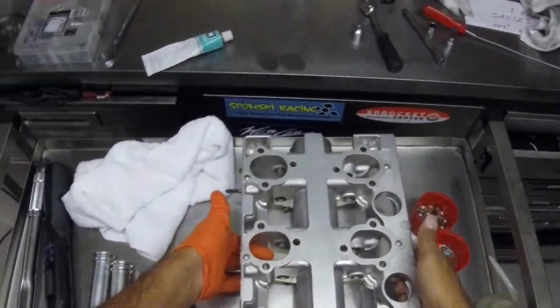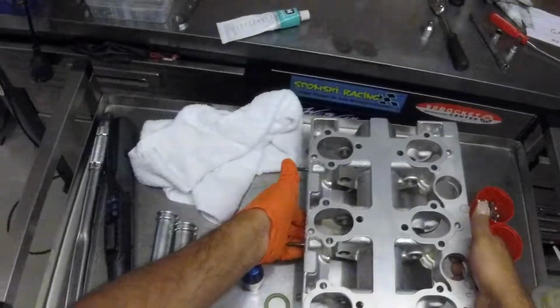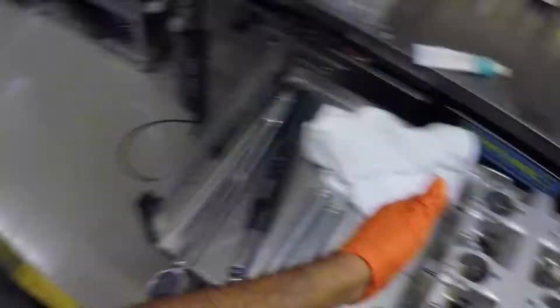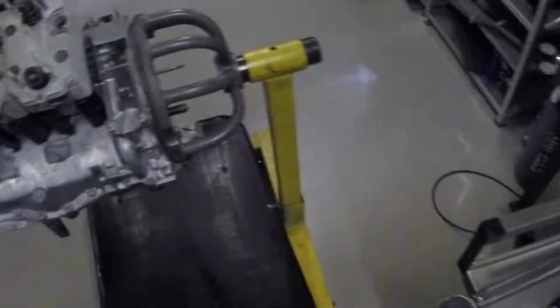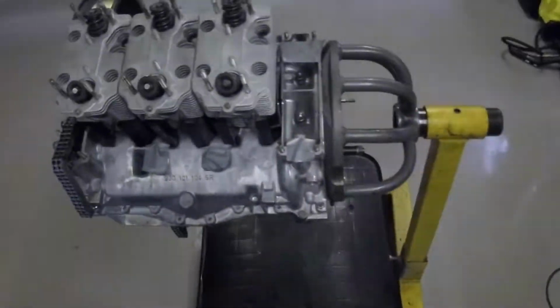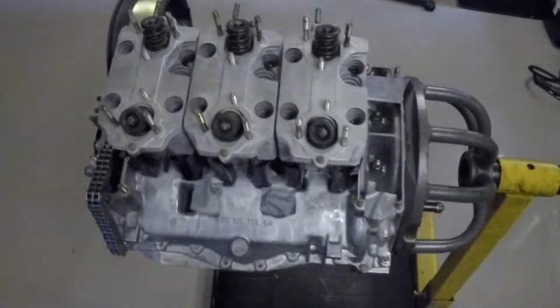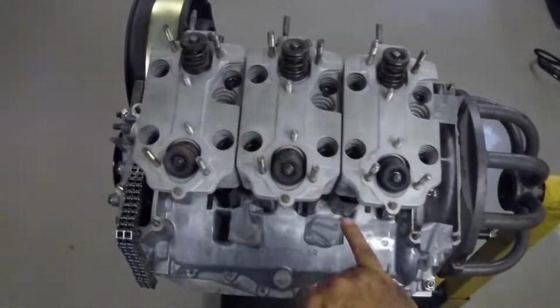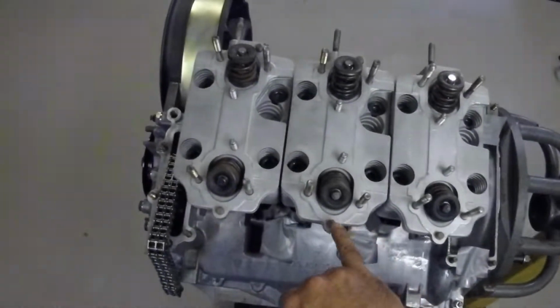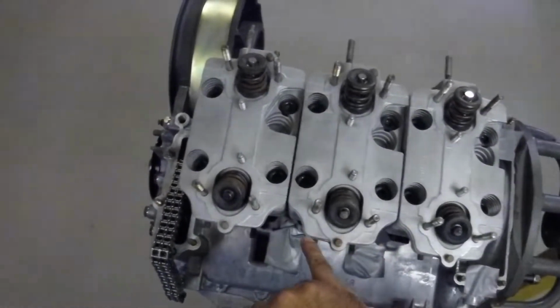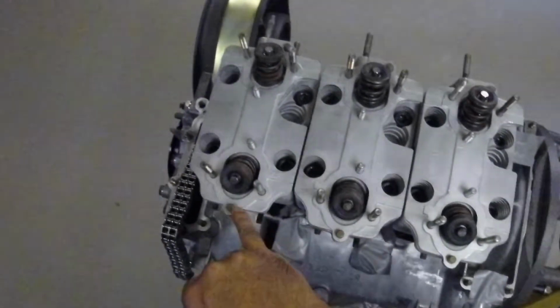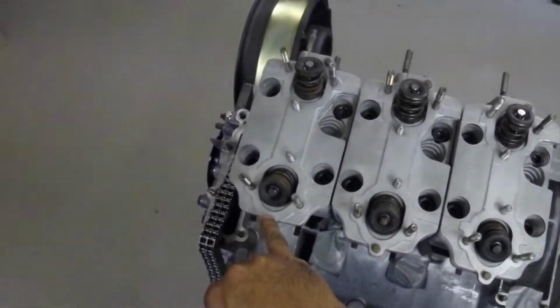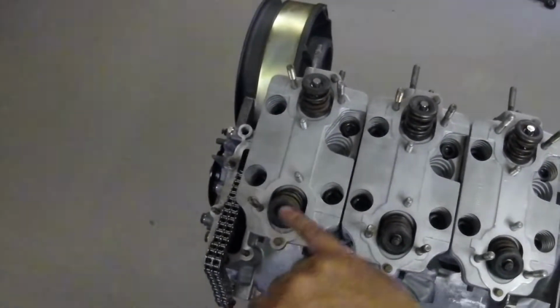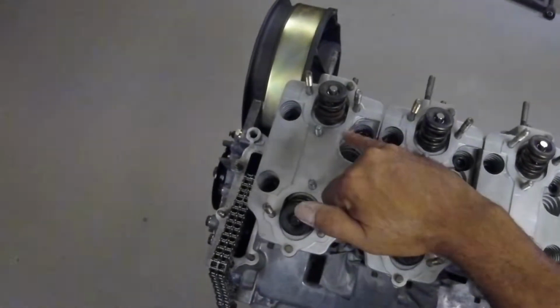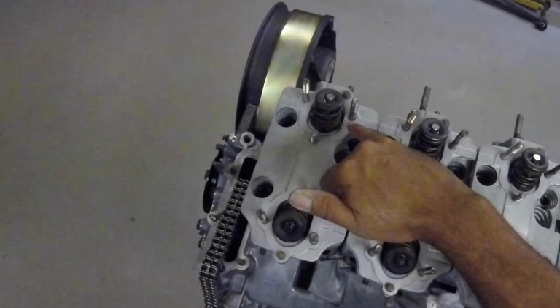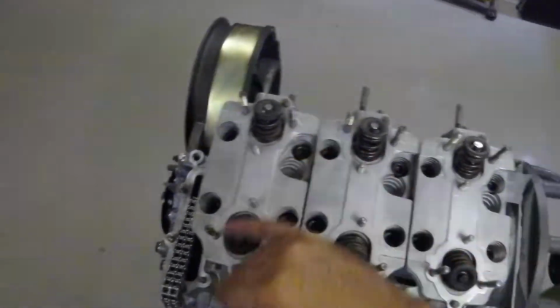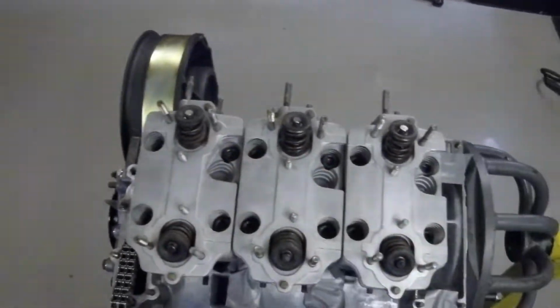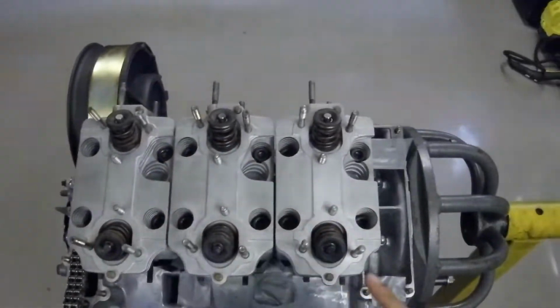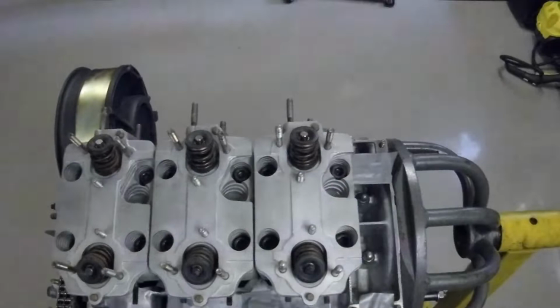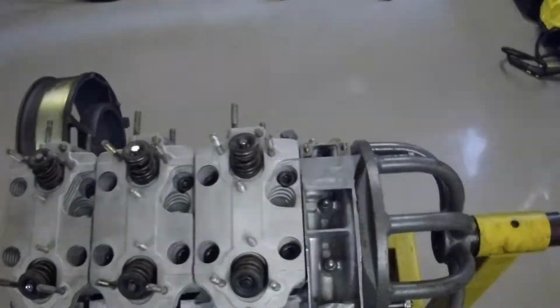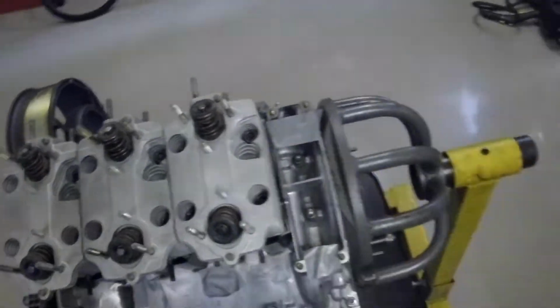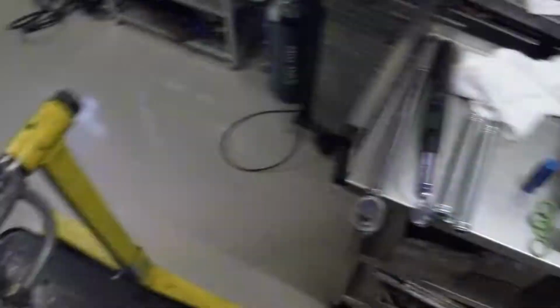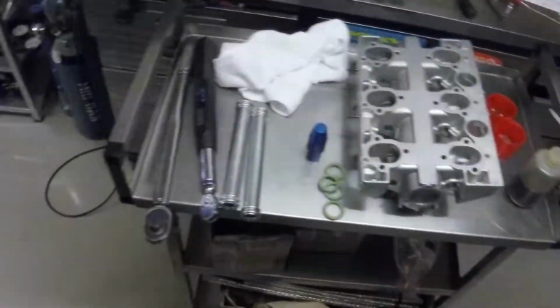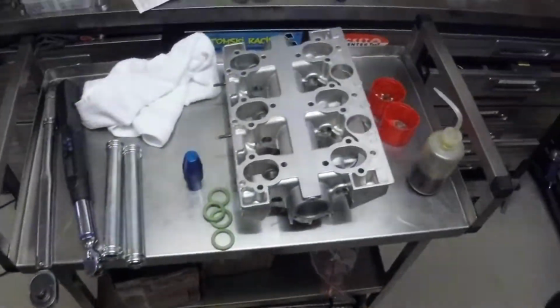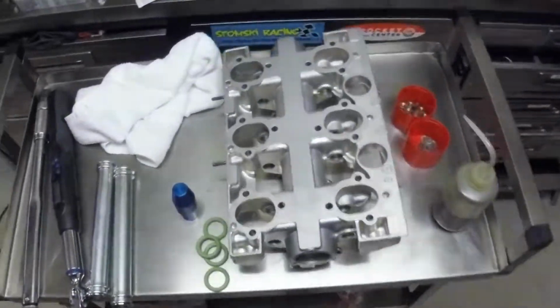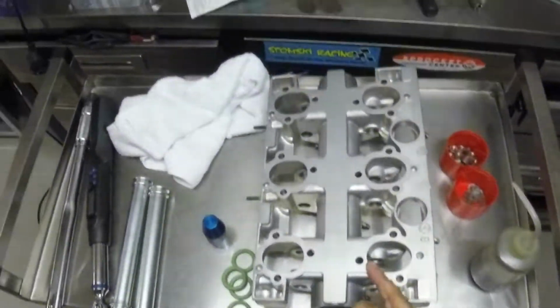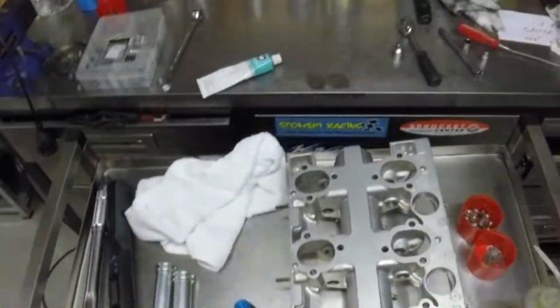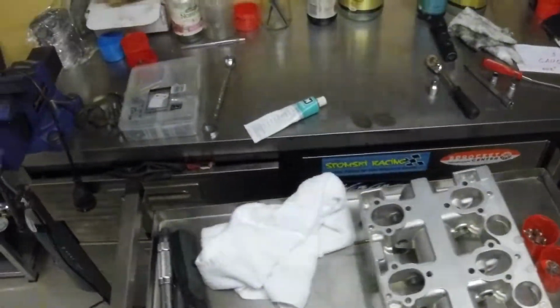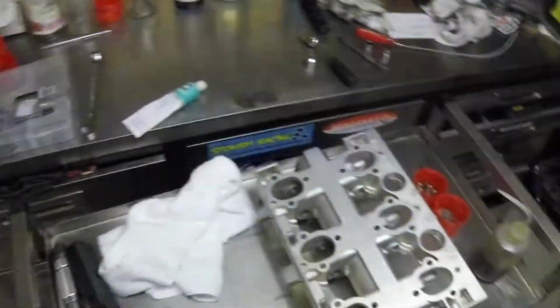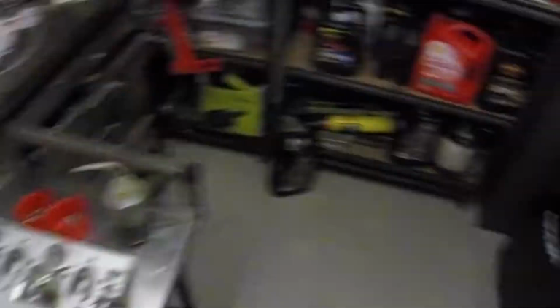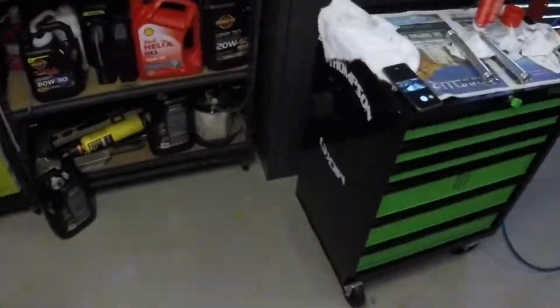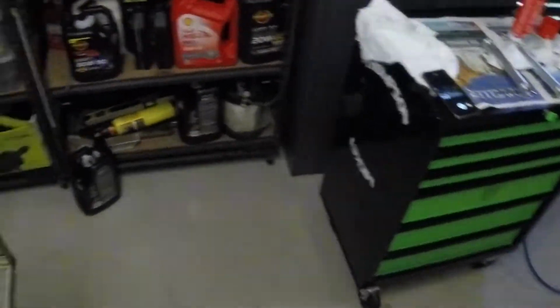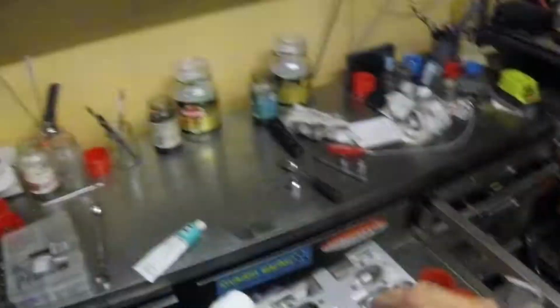I've spent ages degreasing the tops of the heads here. We want to make sure there's absolutely no grease there whatsoever, so that when we apply our sealant it can do its job.